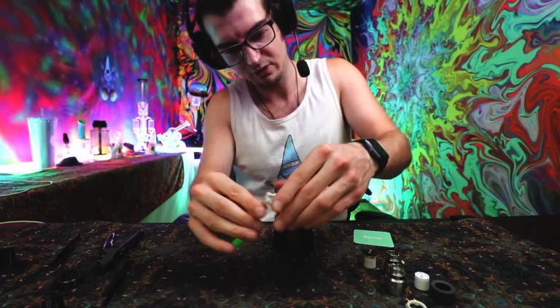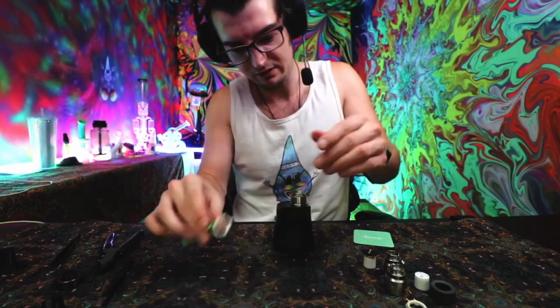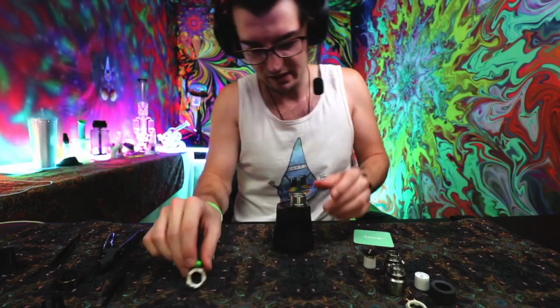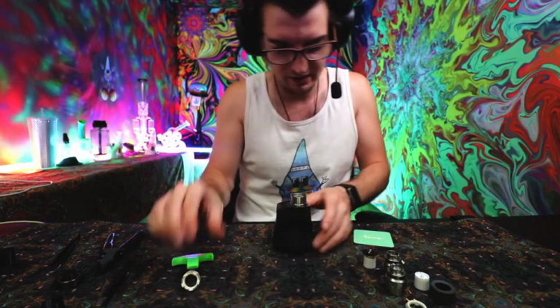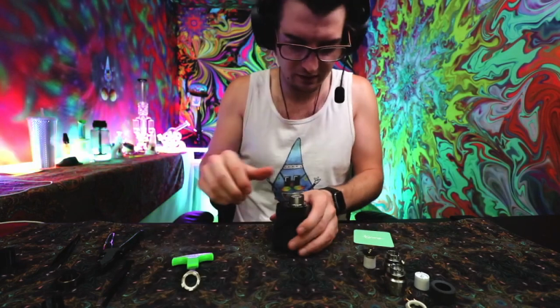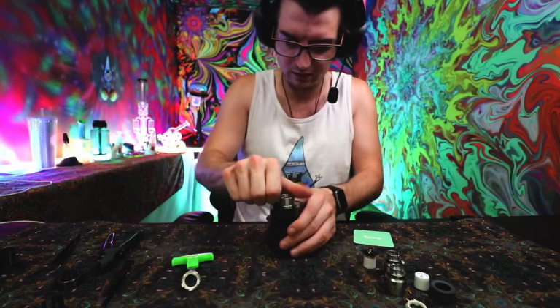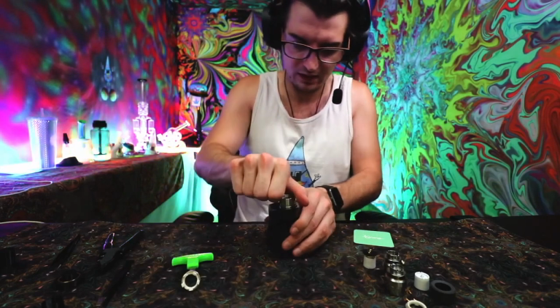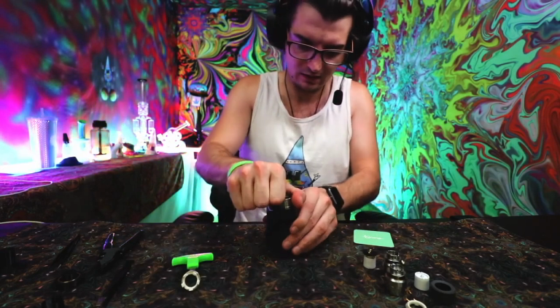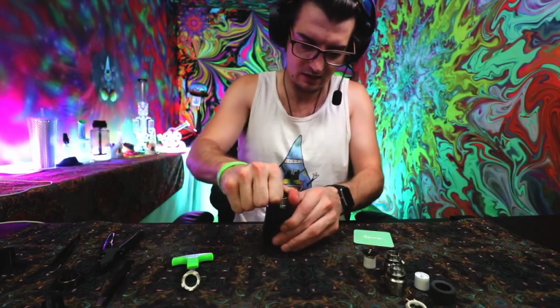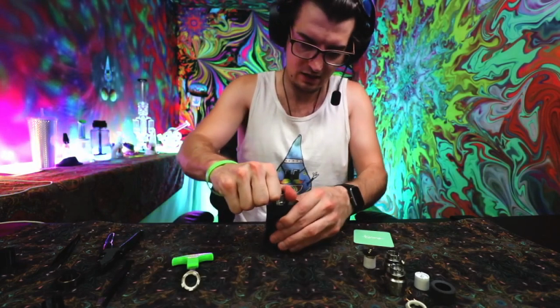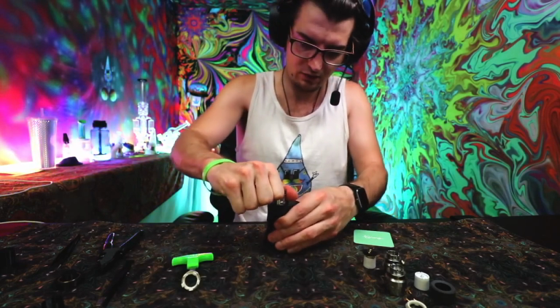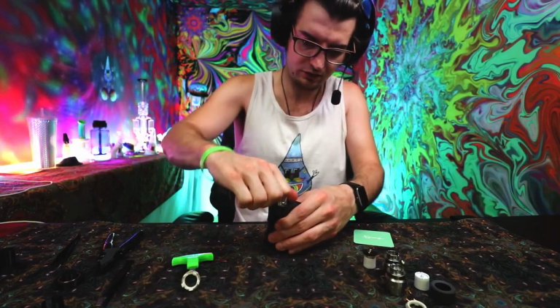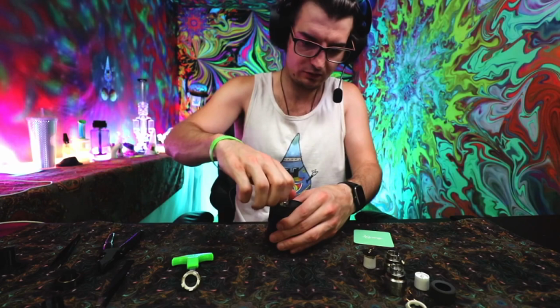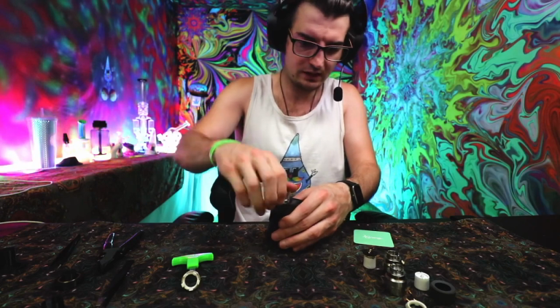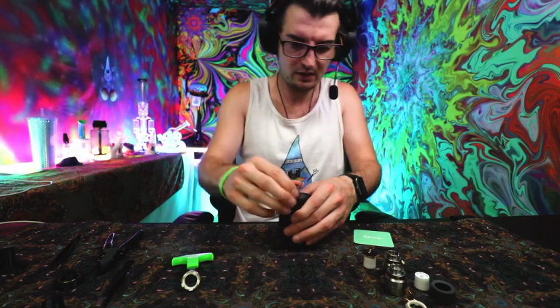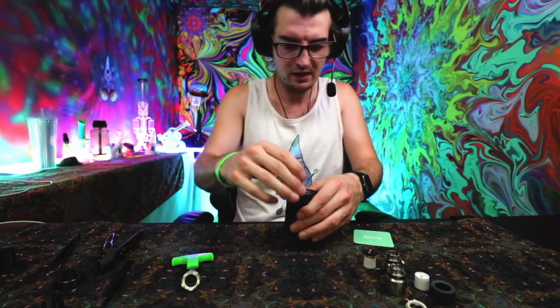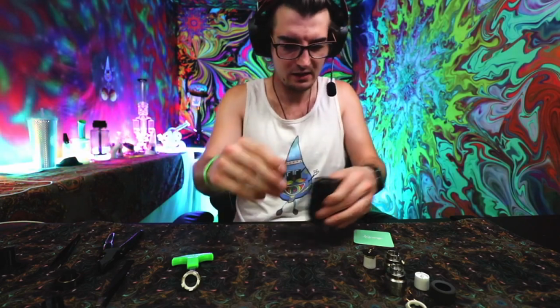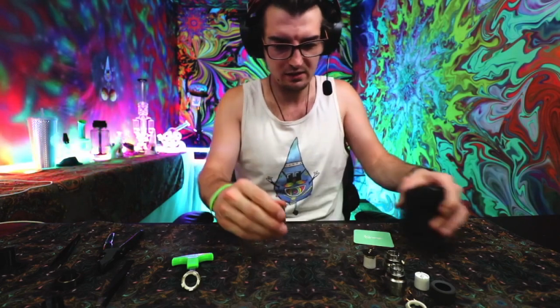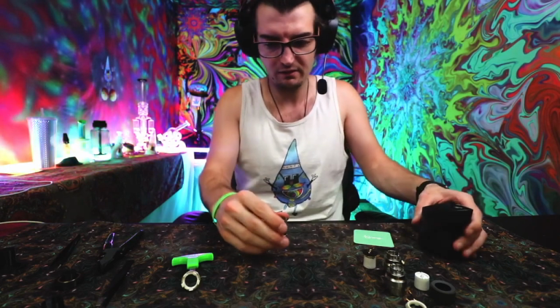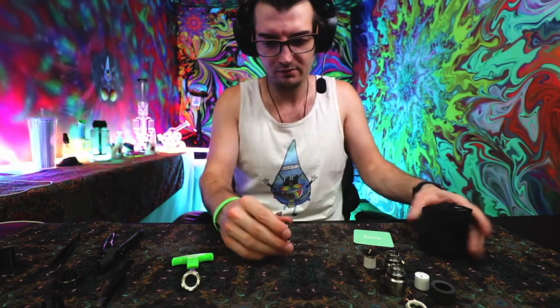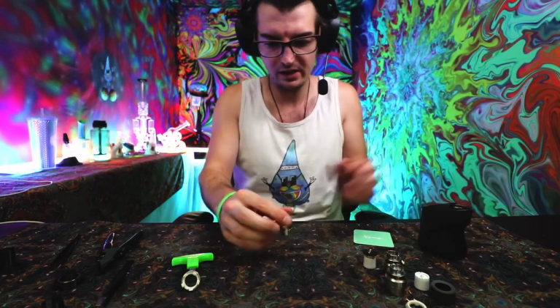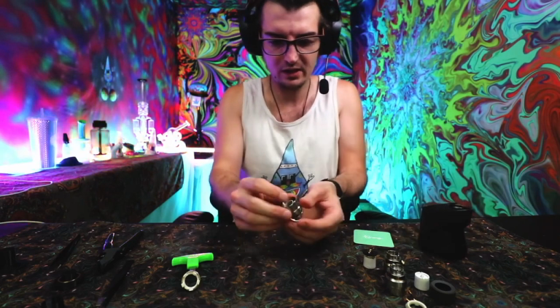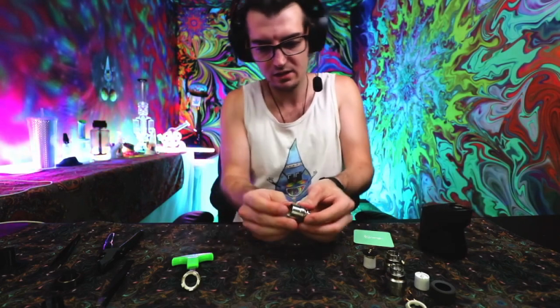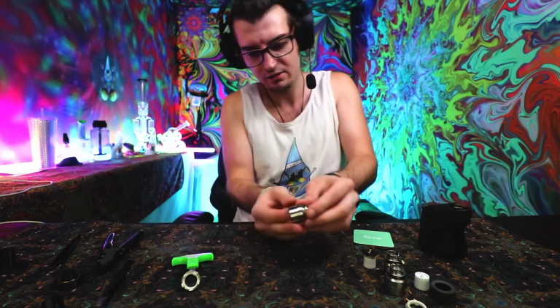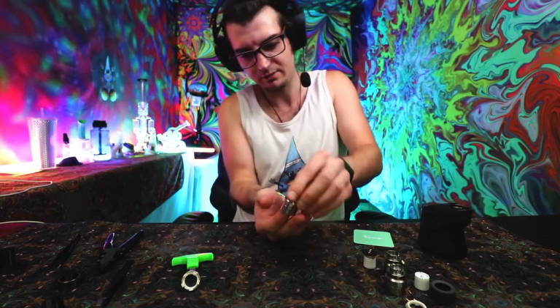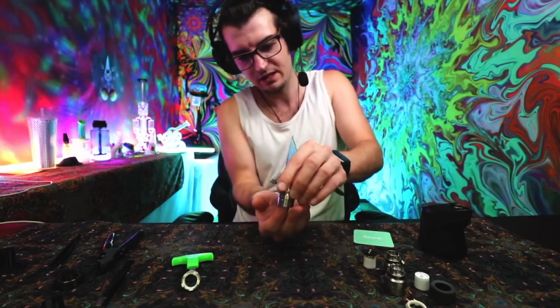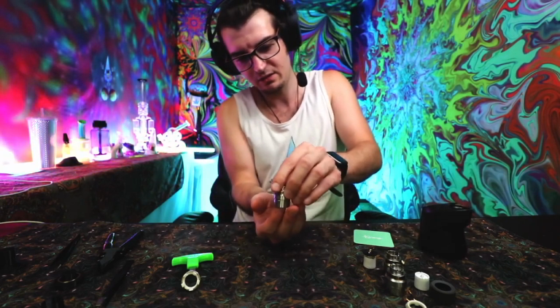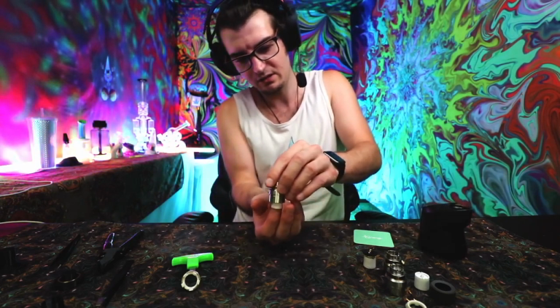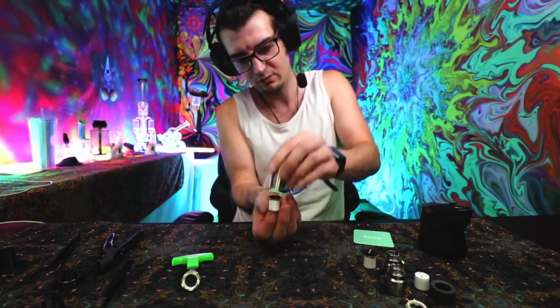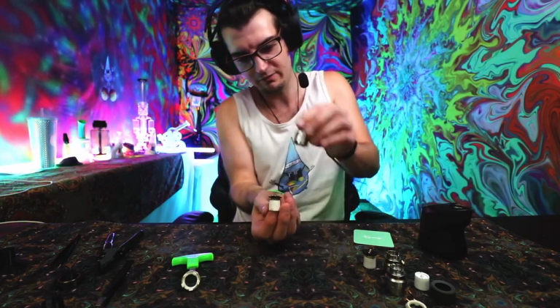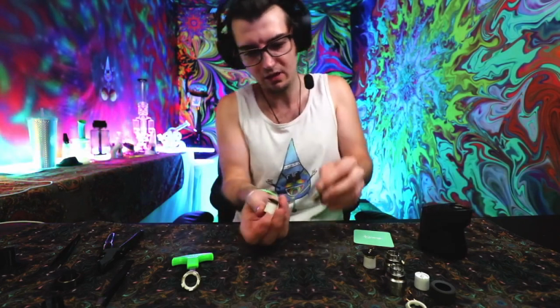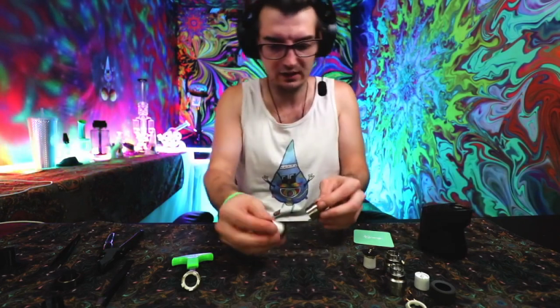You can leave that on there, take this out, unscrew it, and then from there turn it upside down and it will fall out.